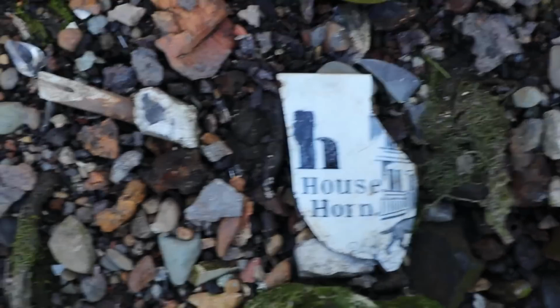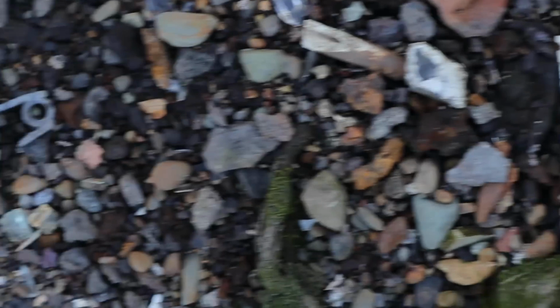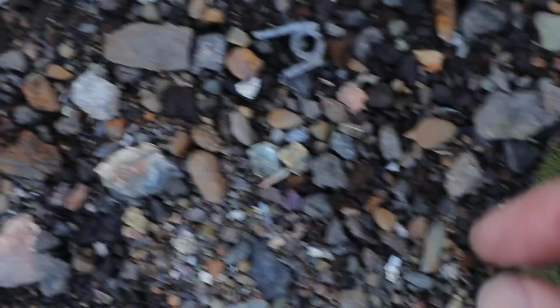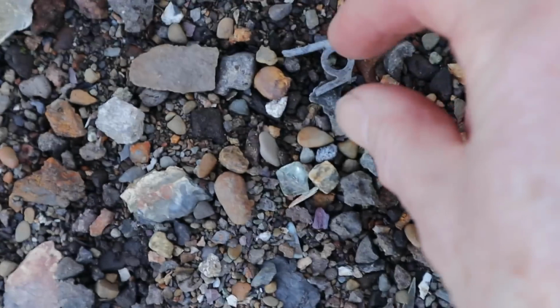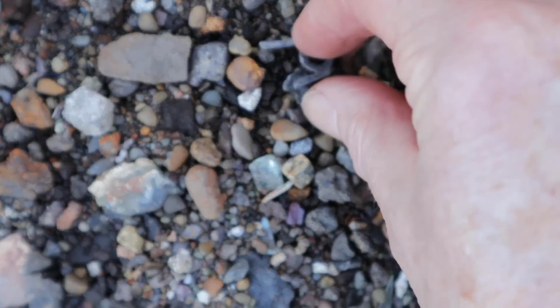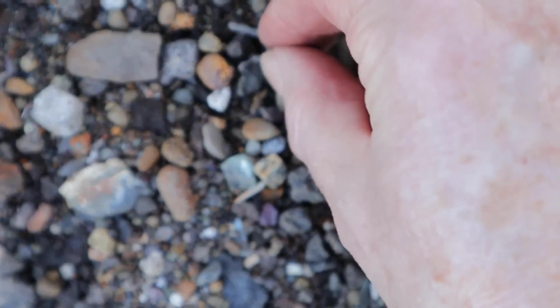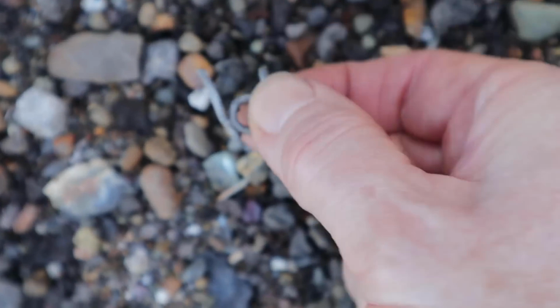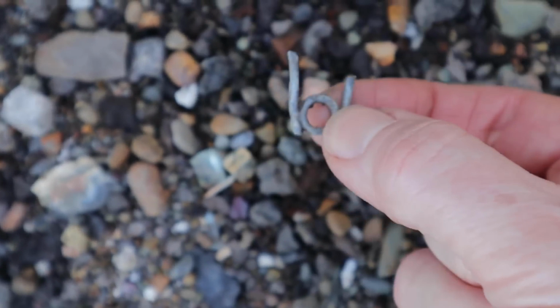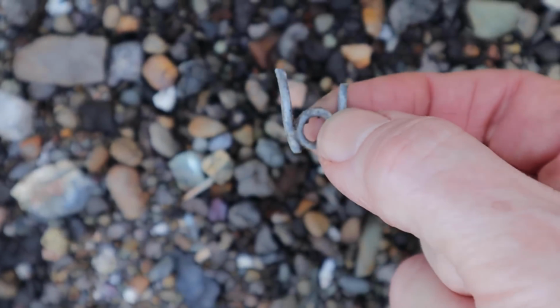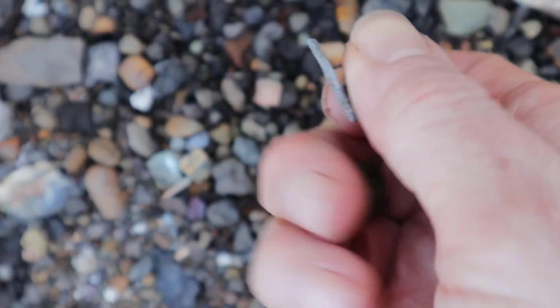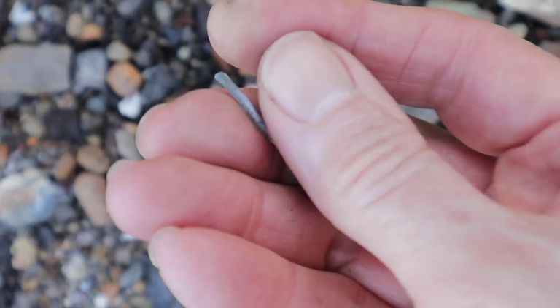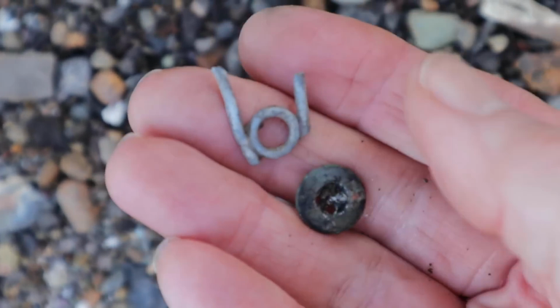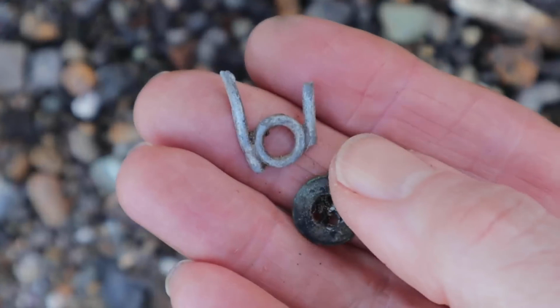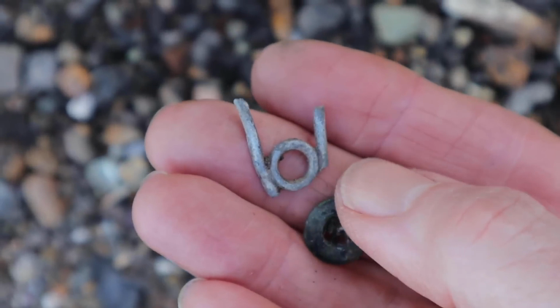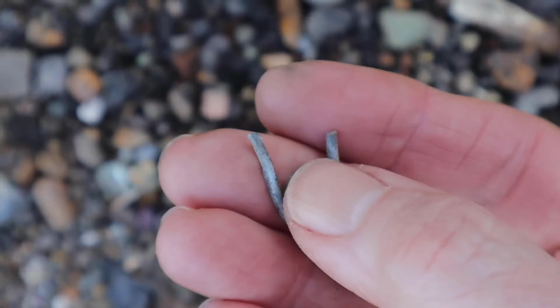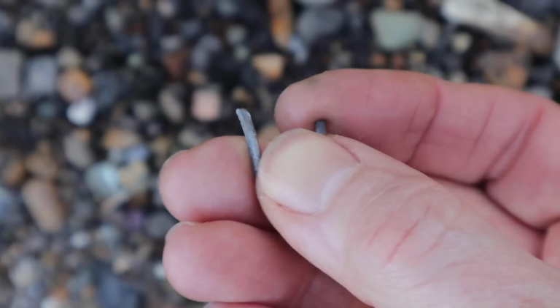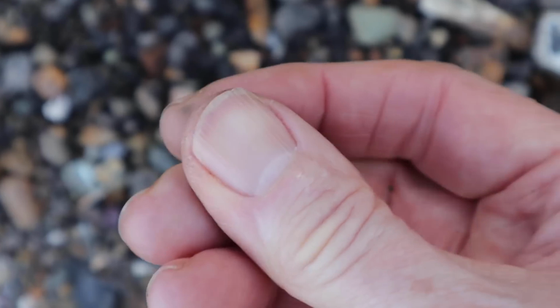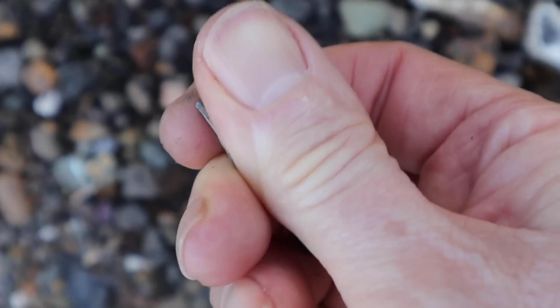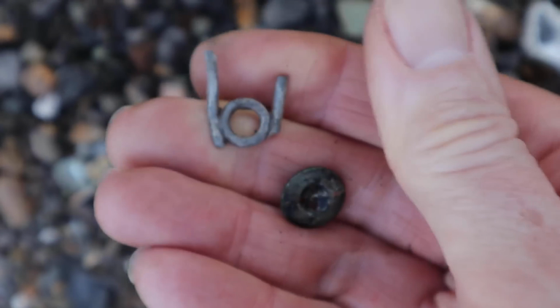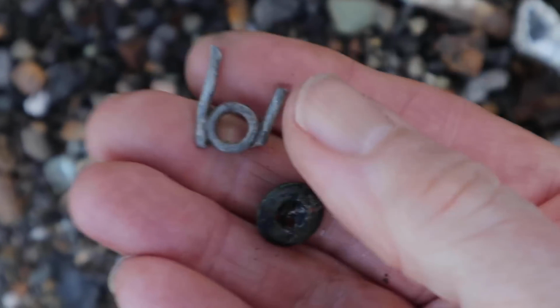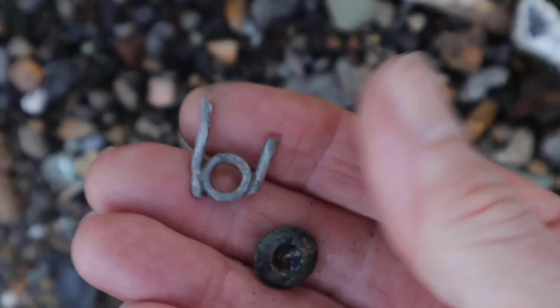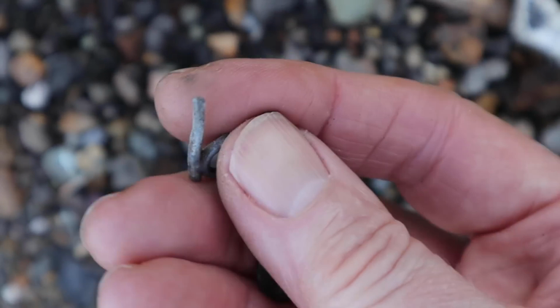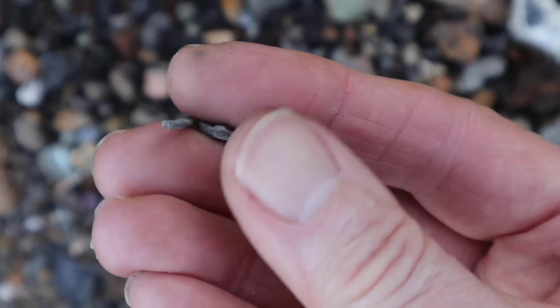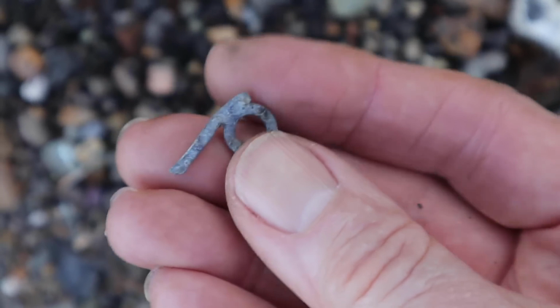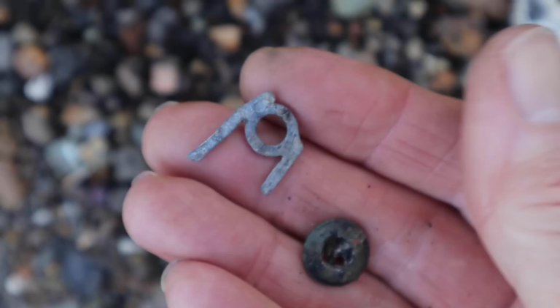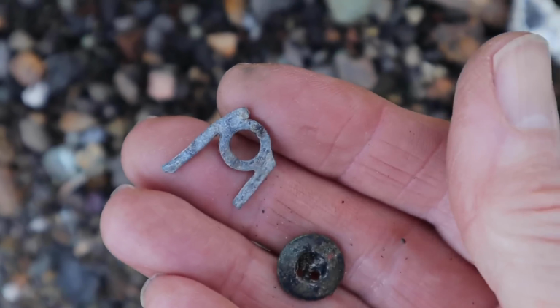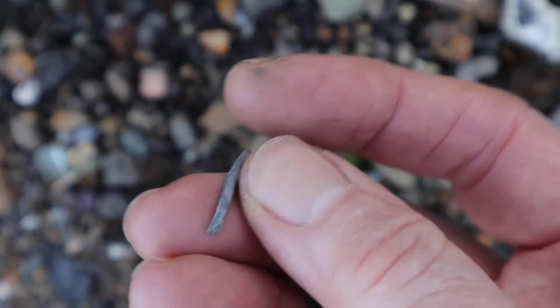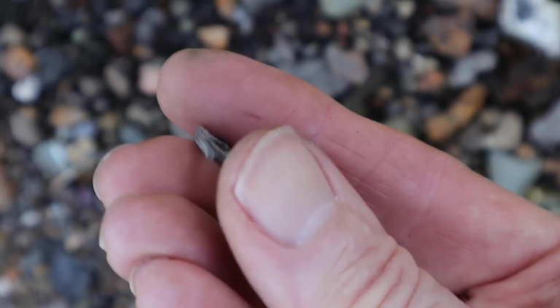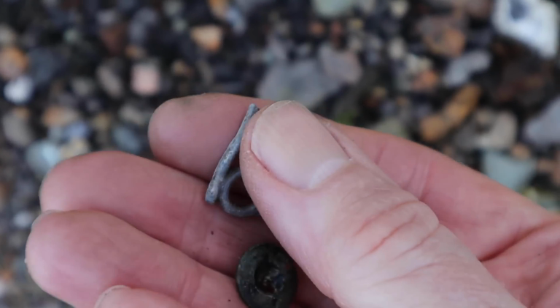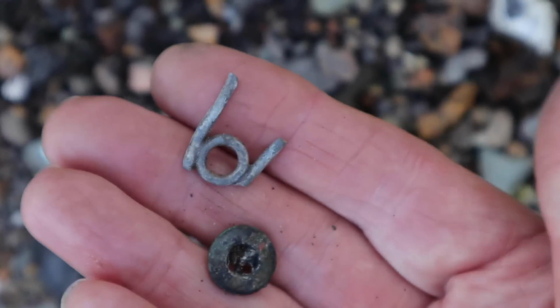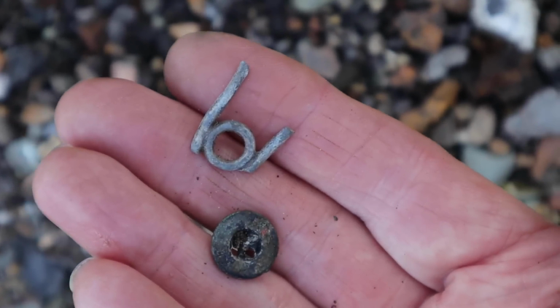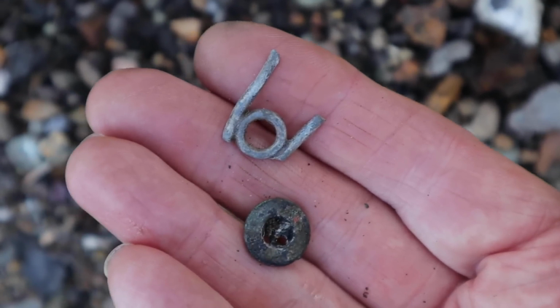And here, what's this bit of metal? What's that? I'm sure it's not lead. It could be silver. I'll have to take it home and see.